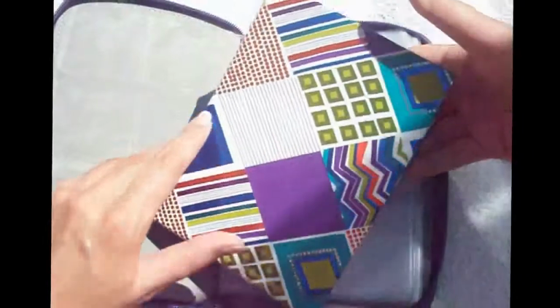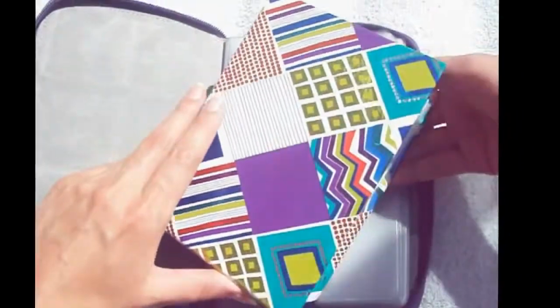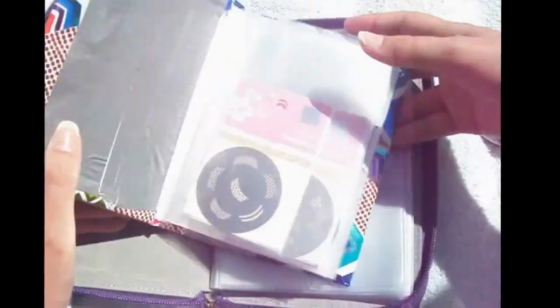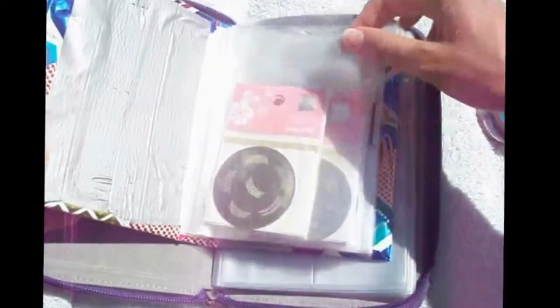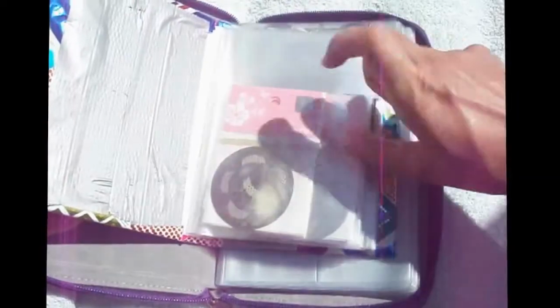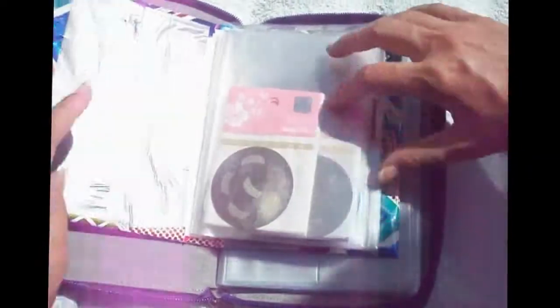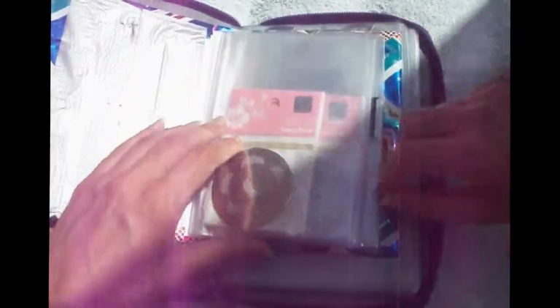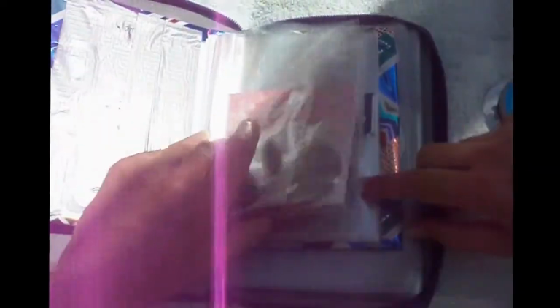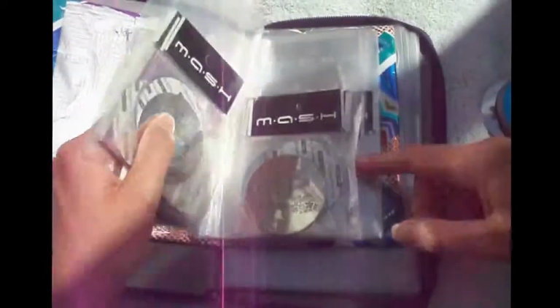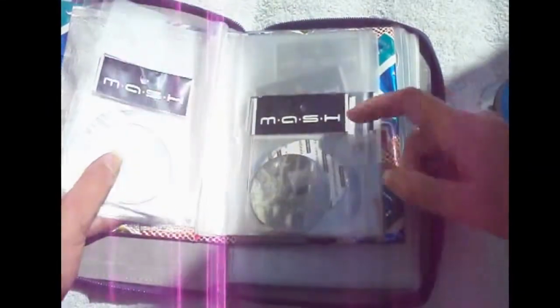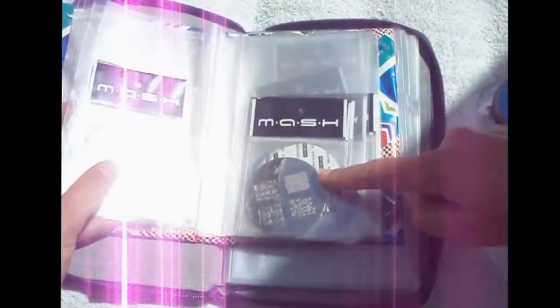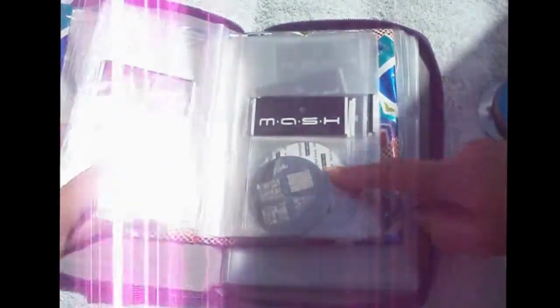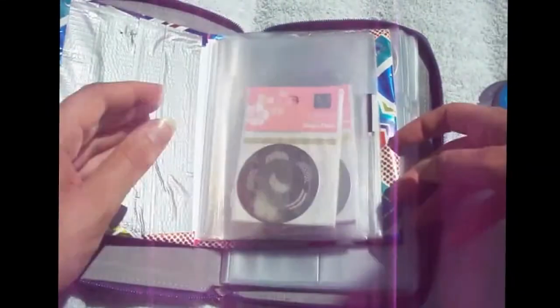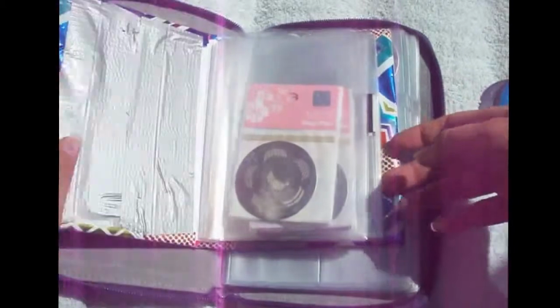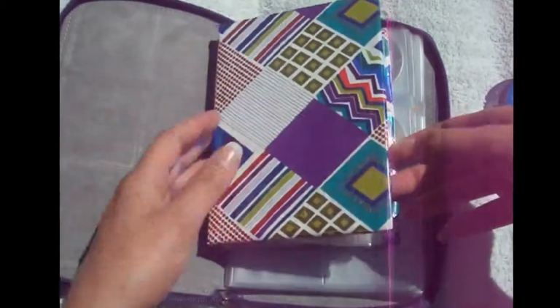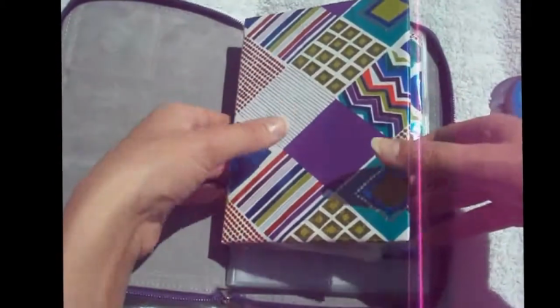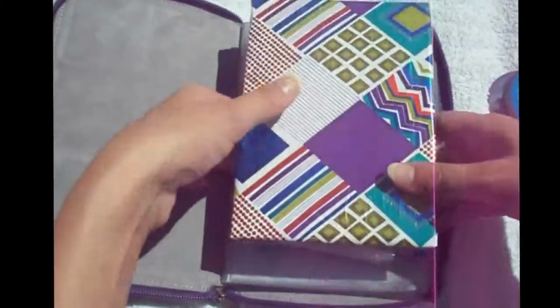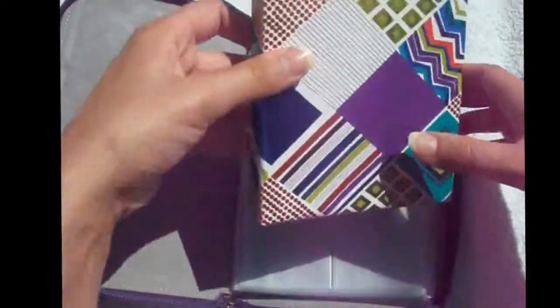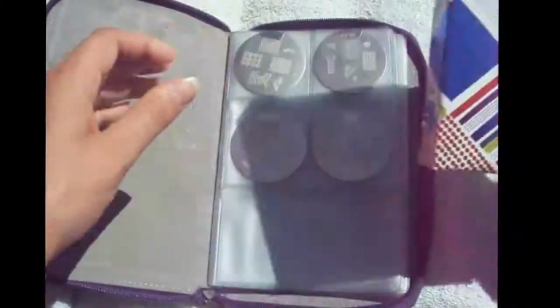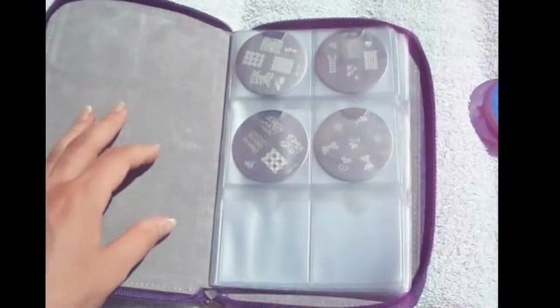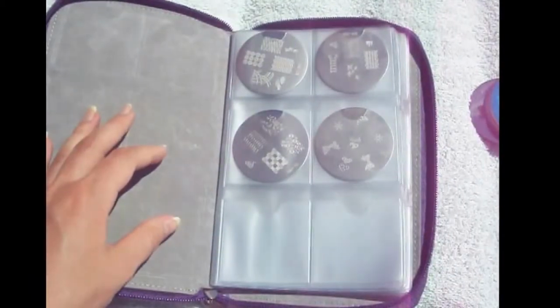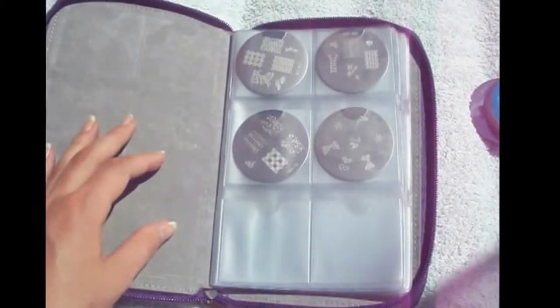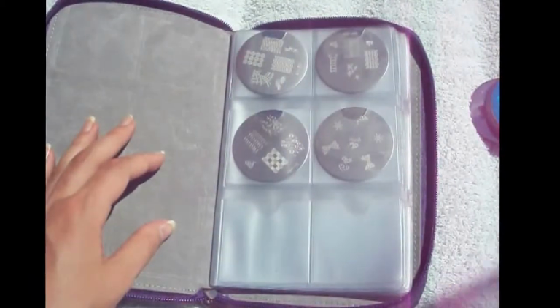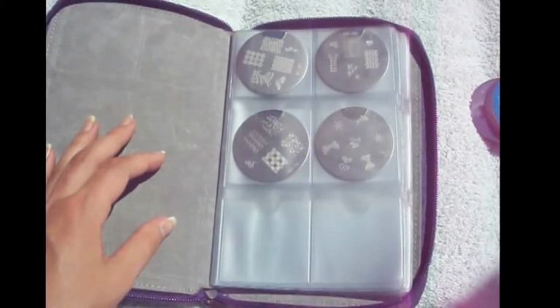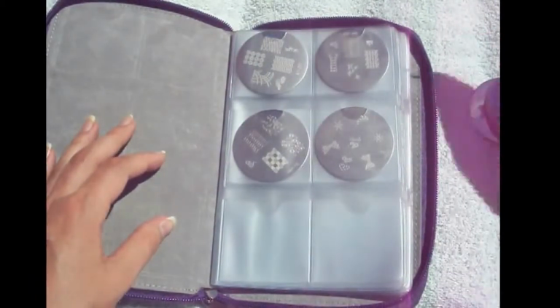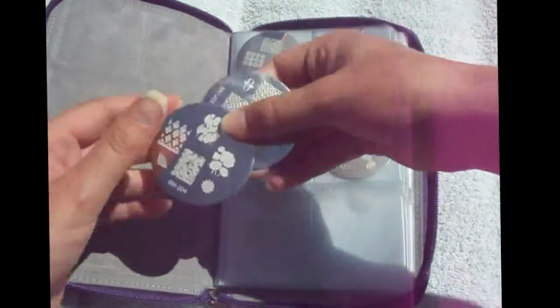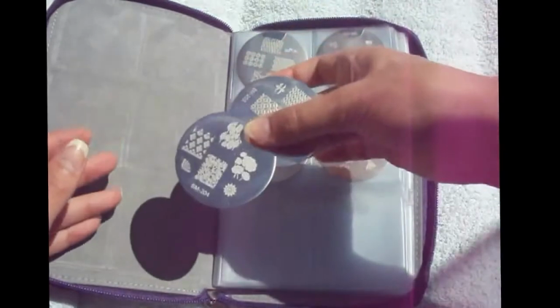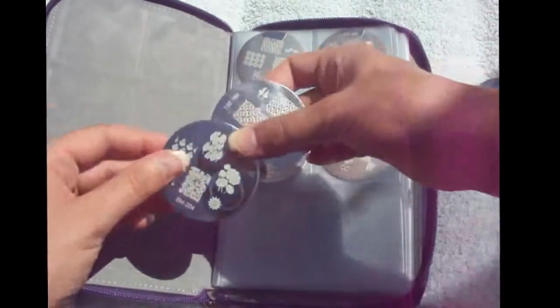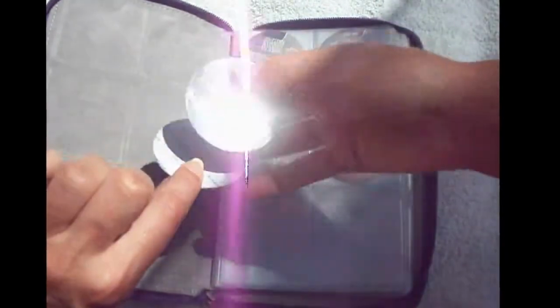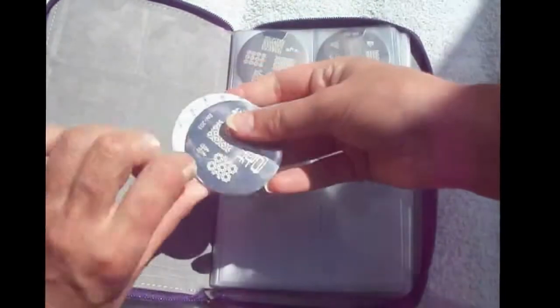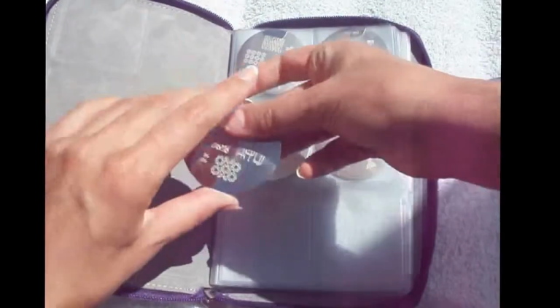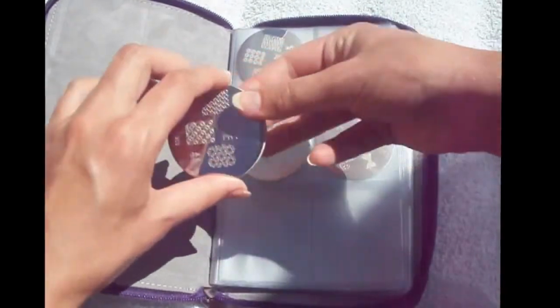This is how I used to store my conad and mash plates — in their plastic sleeves inside an old album like this. I really just decorated an old album. I'll put a link below to show you how I did it.